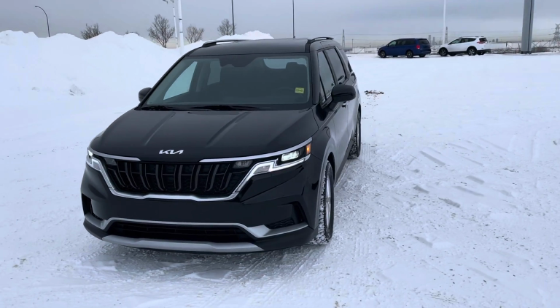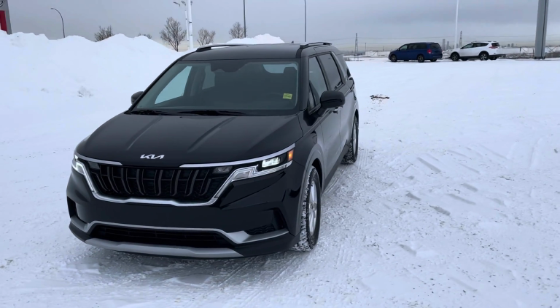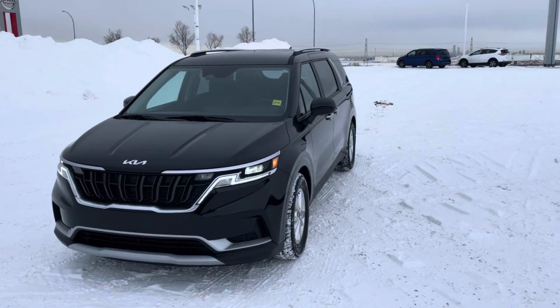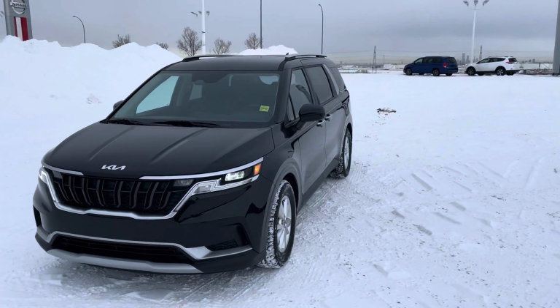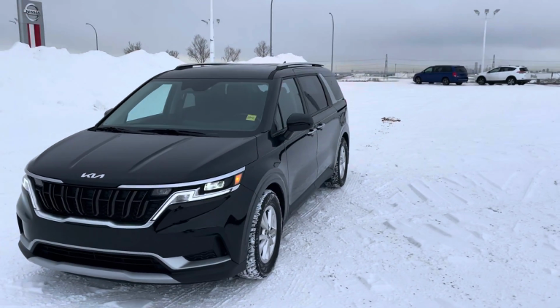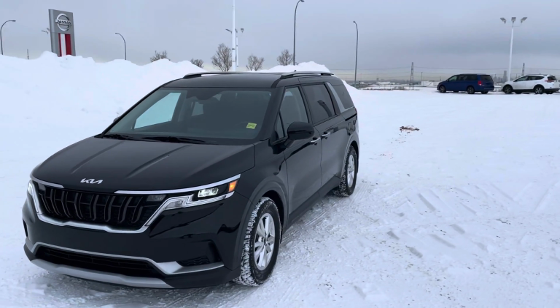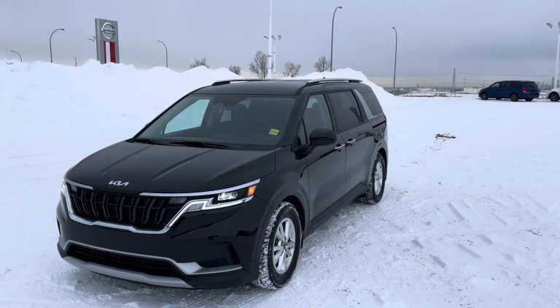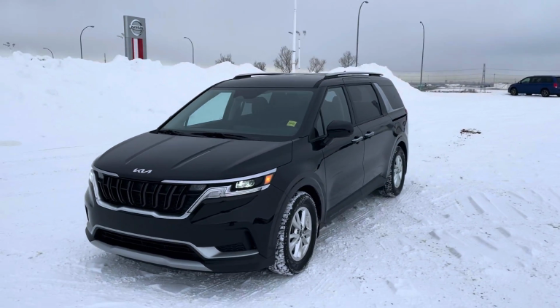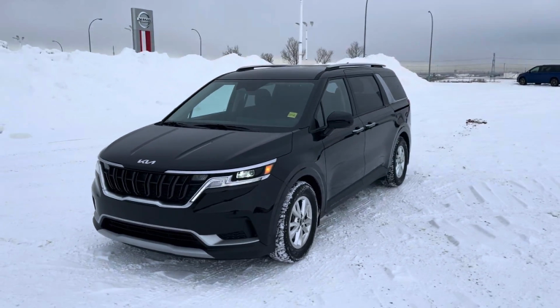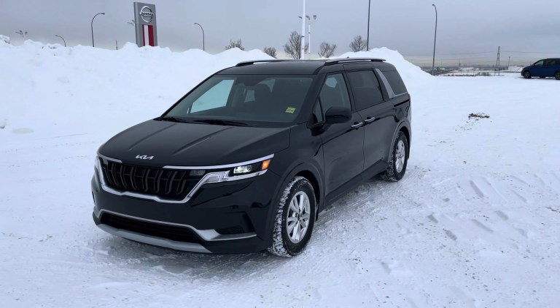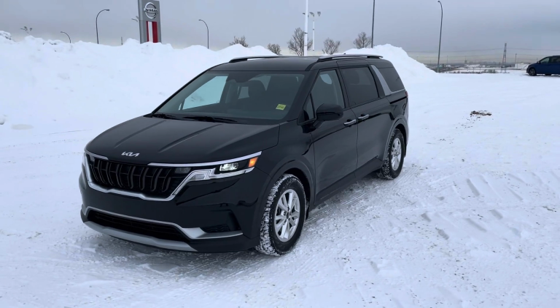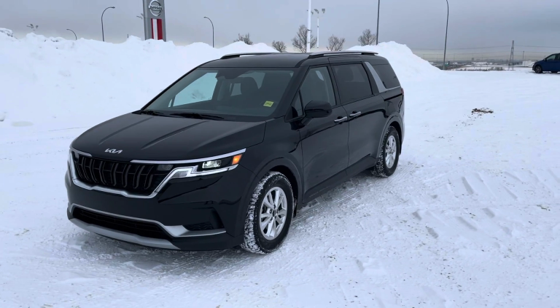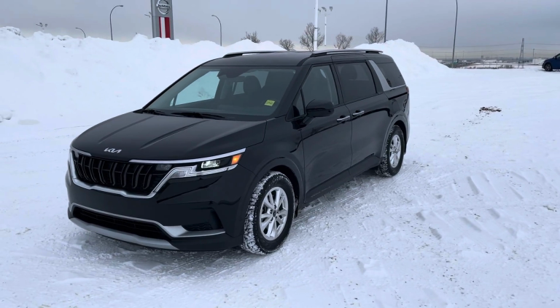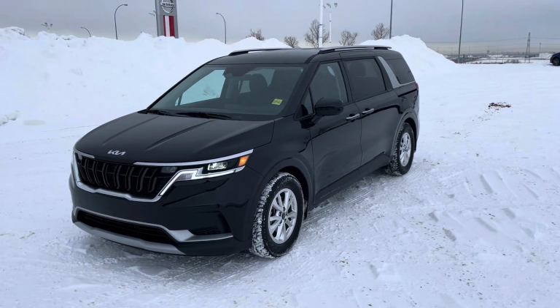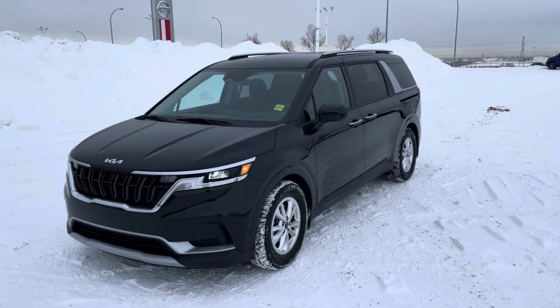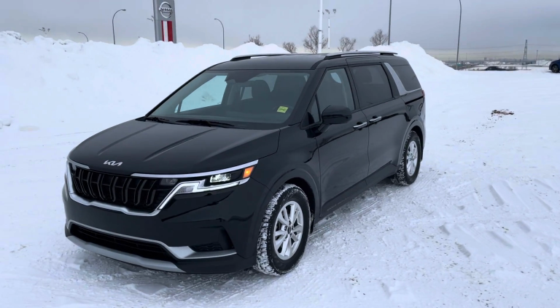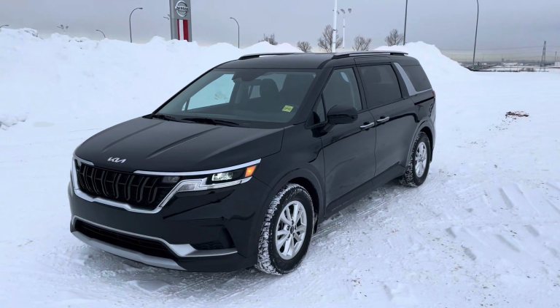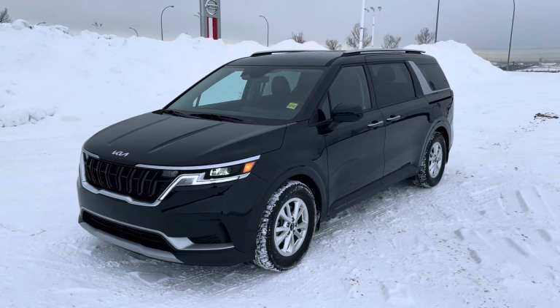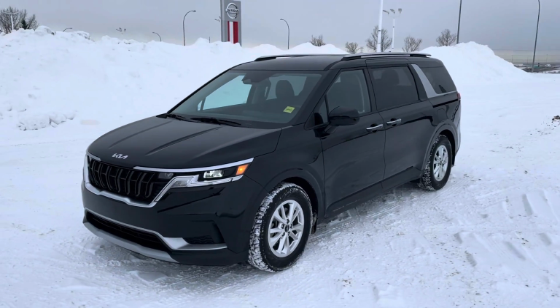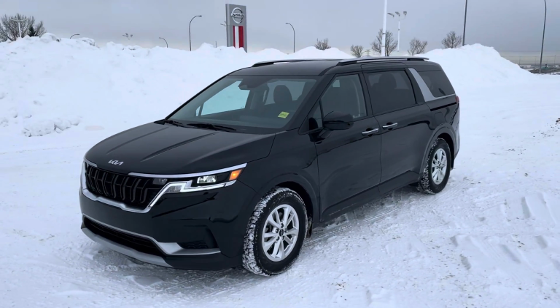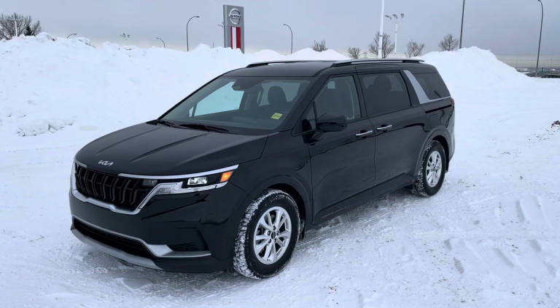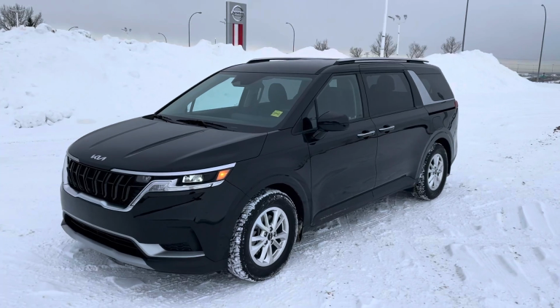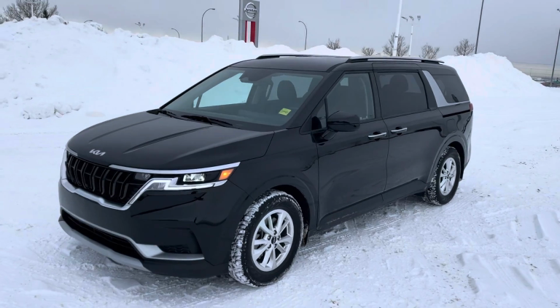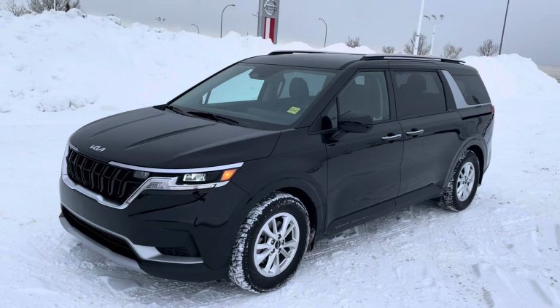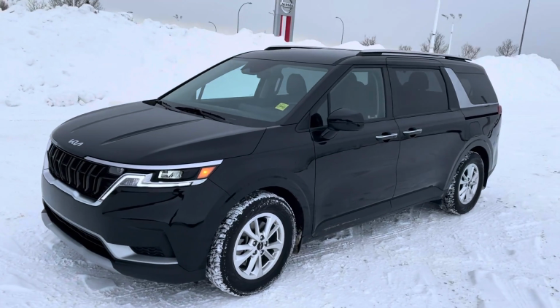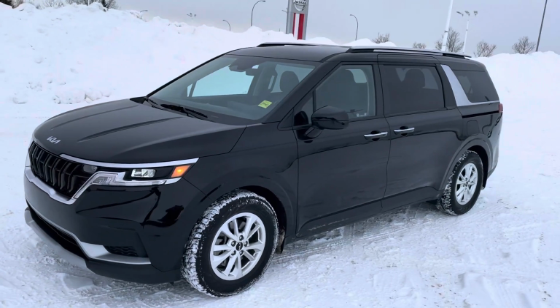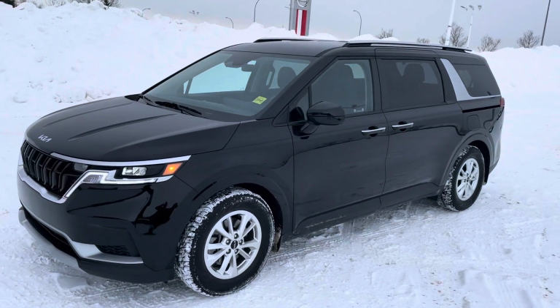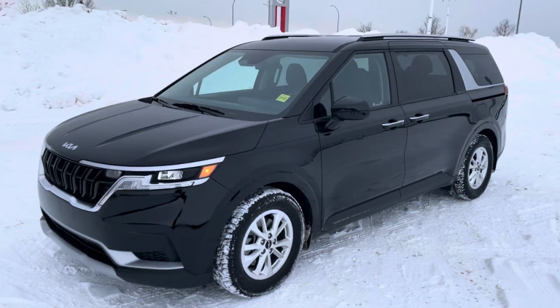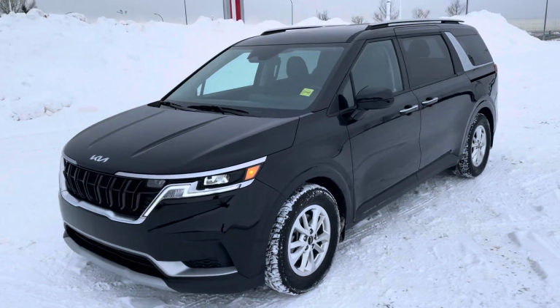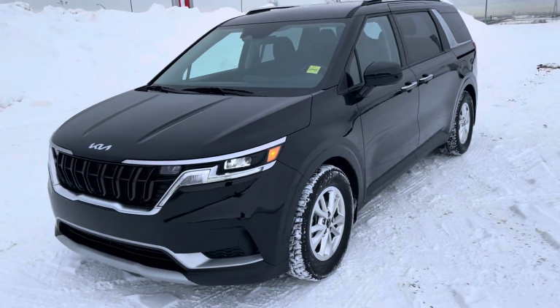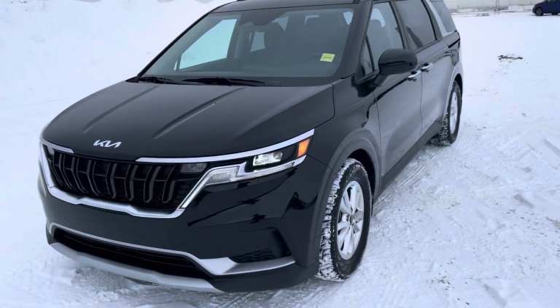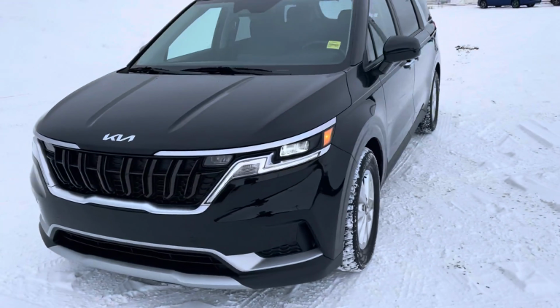Good morning Brian, my name is Logan. I'm here at Sherwood Kia, and in front of me I have the 2022 Kia Carnival in the LX Plus trim level. This is our blacked-out black model here.